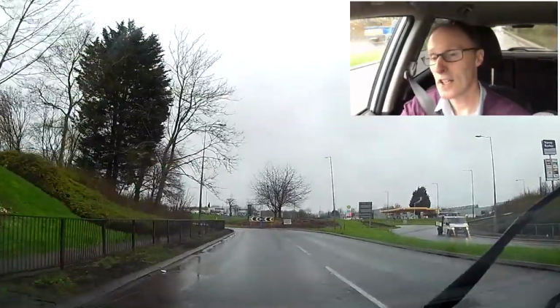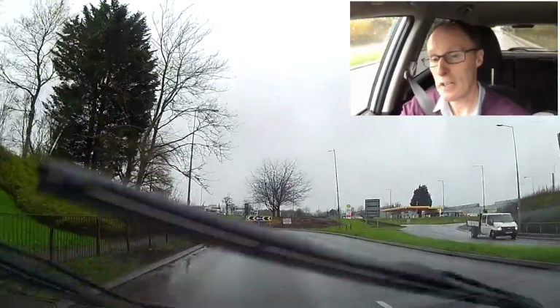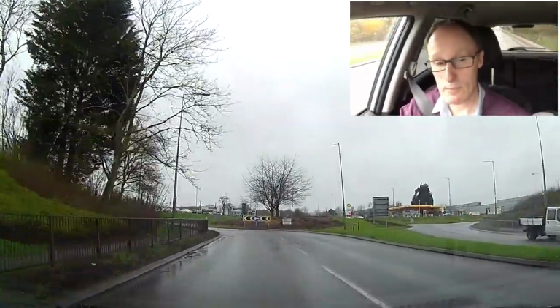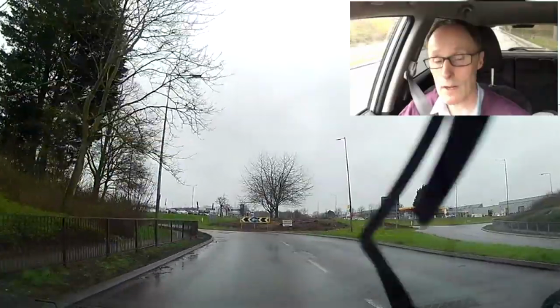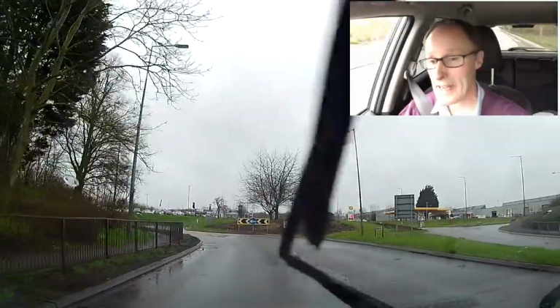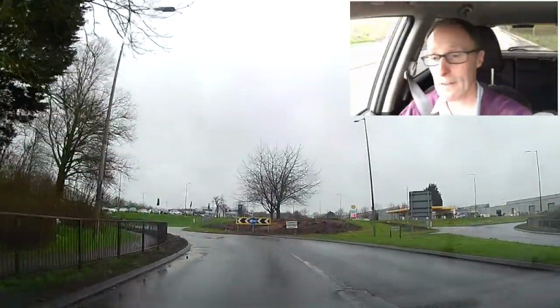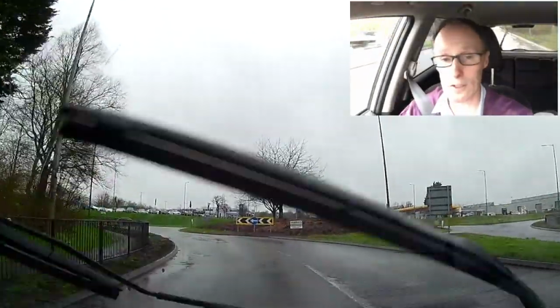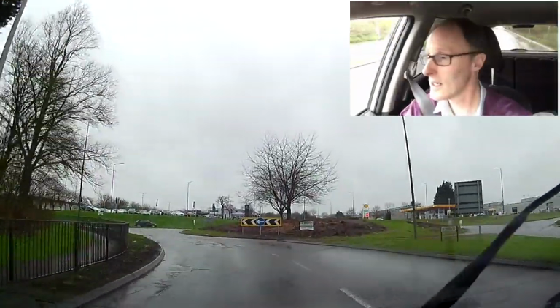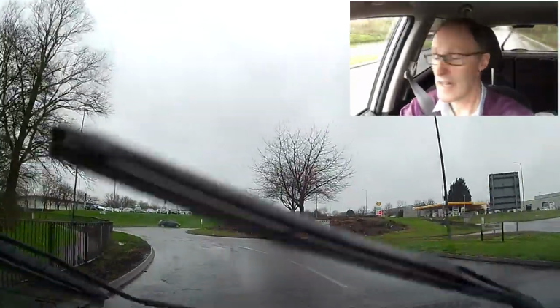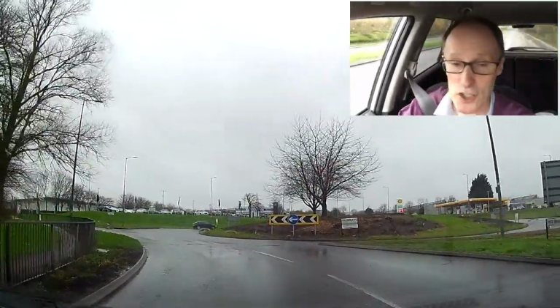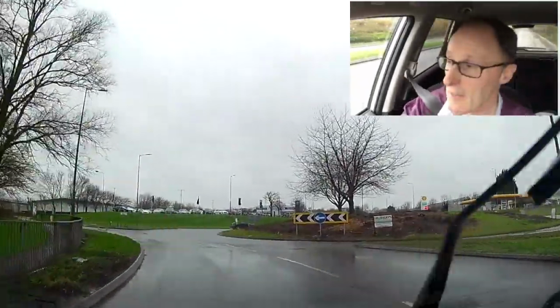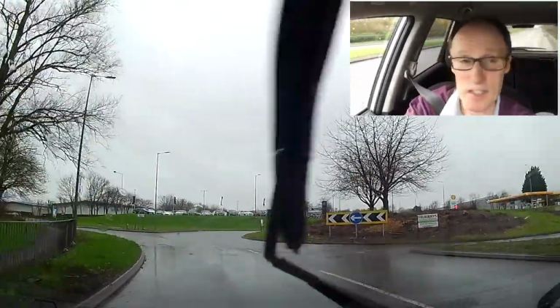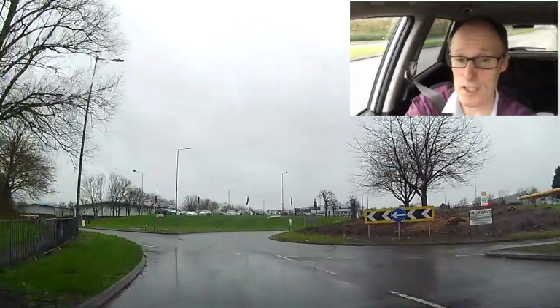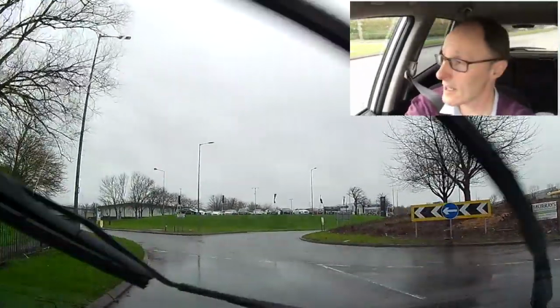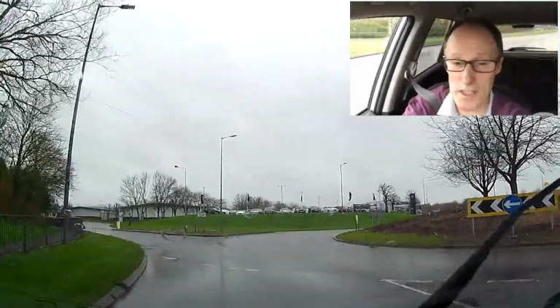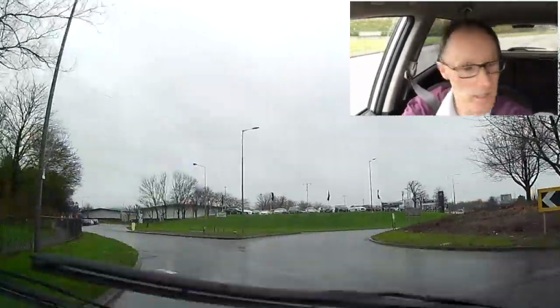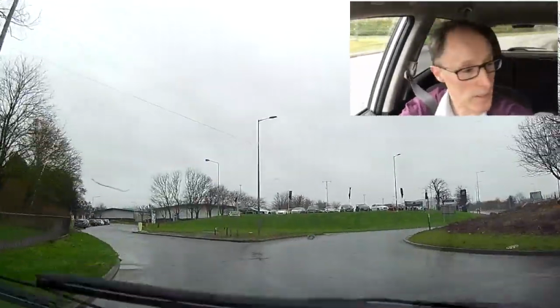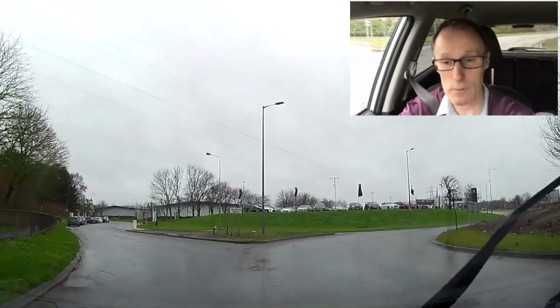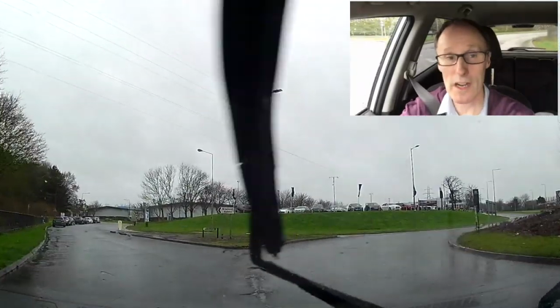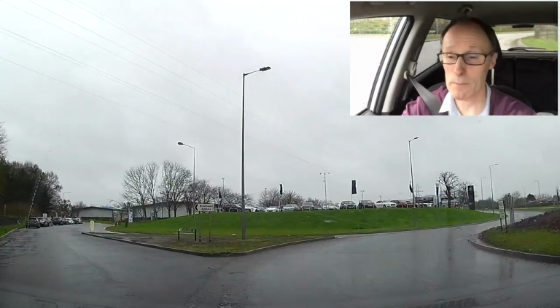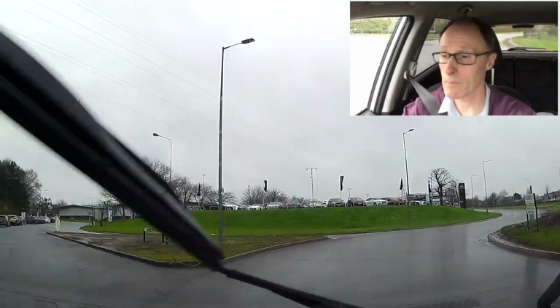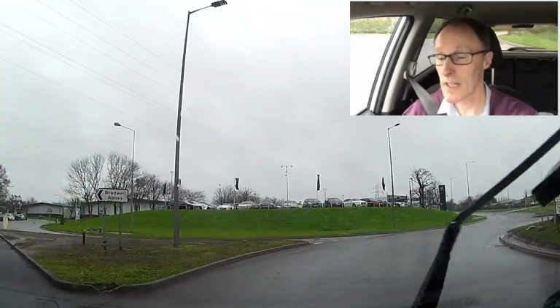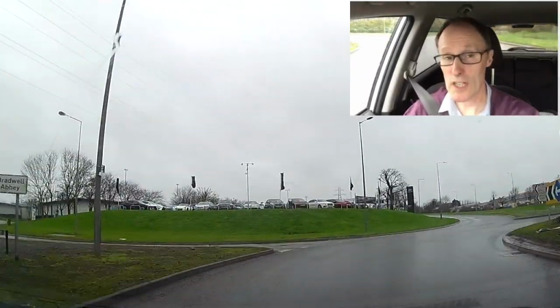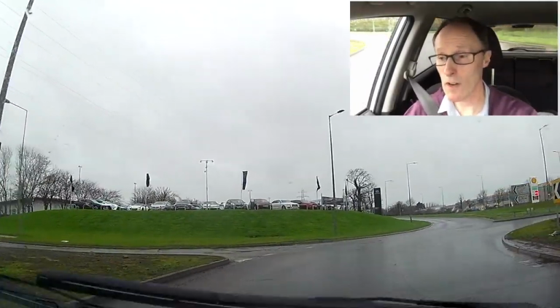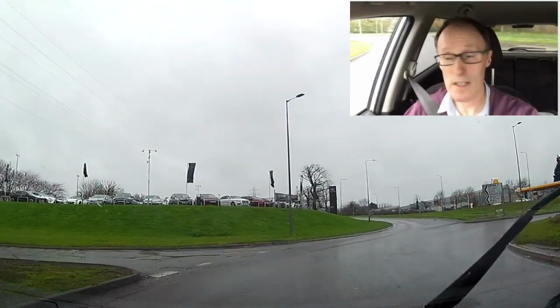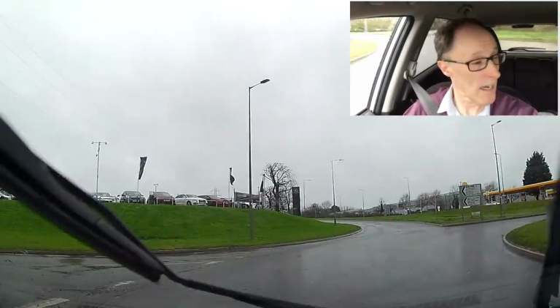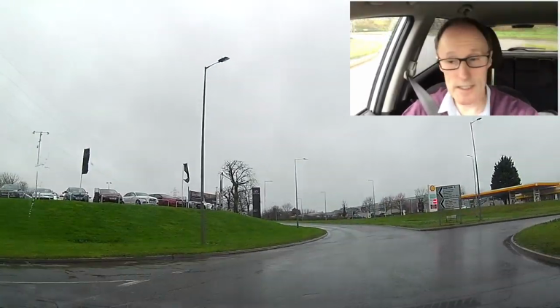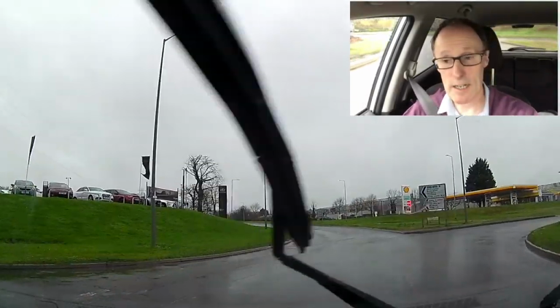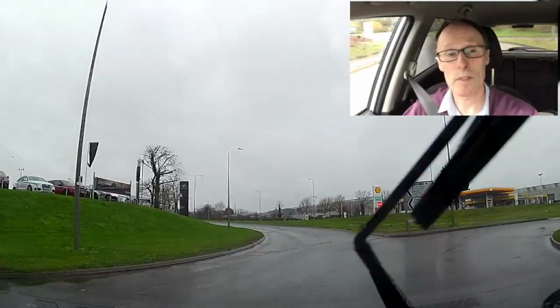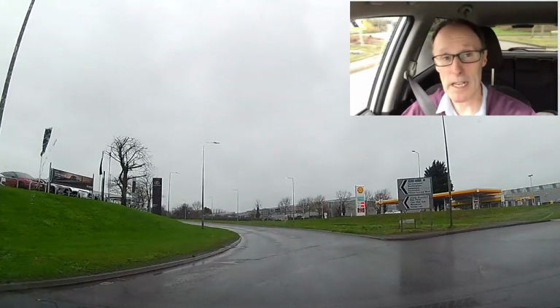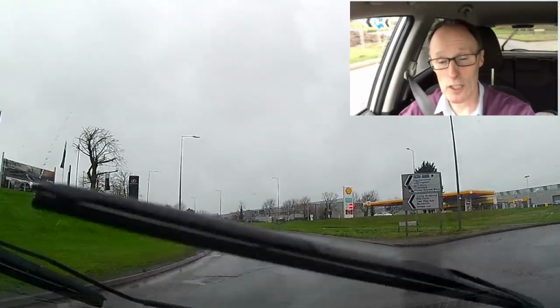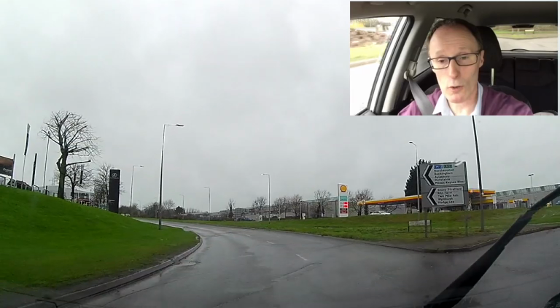So just remember, be careful, and give yourself time to get to where you need to be. Safe driving, and be good on them roads.